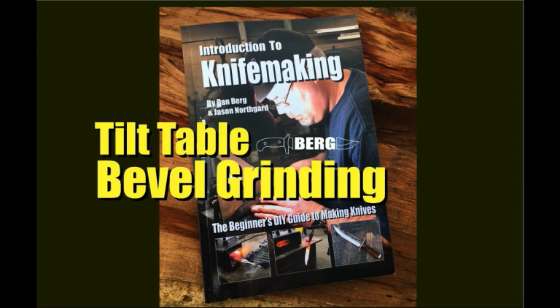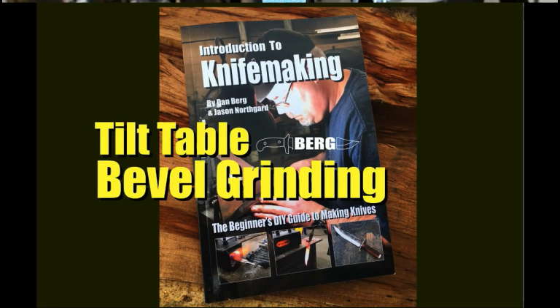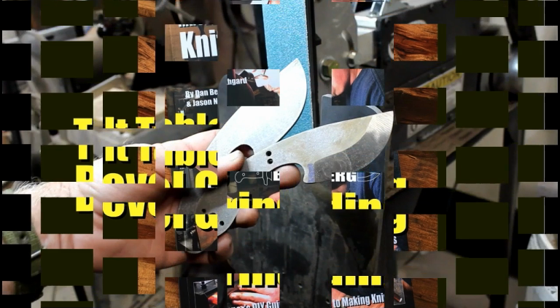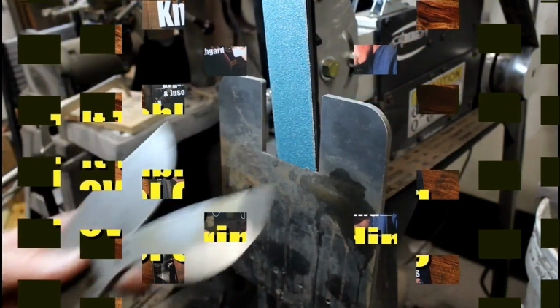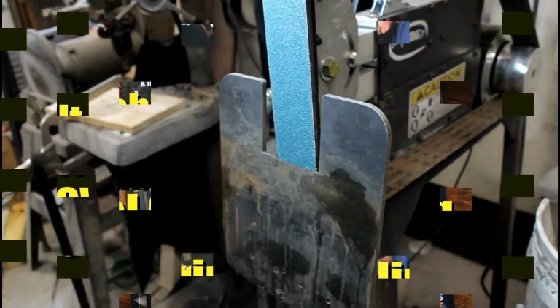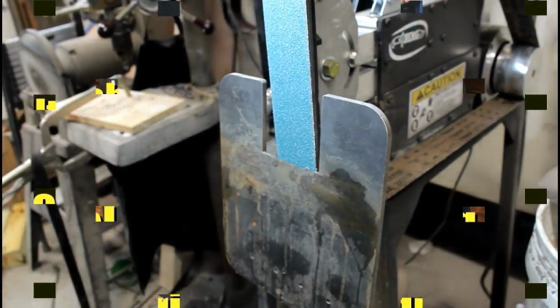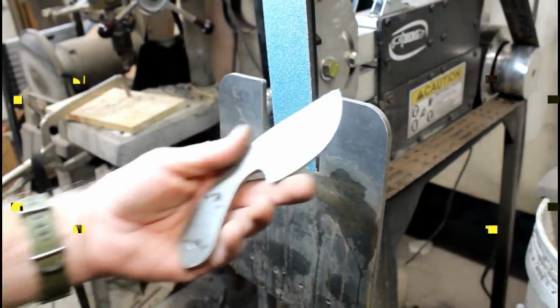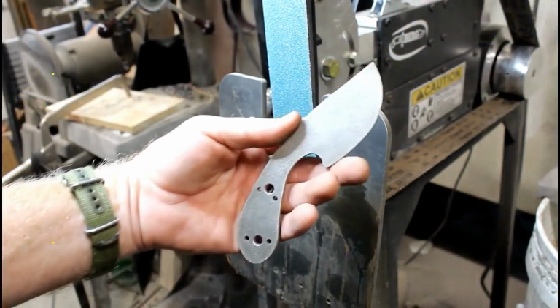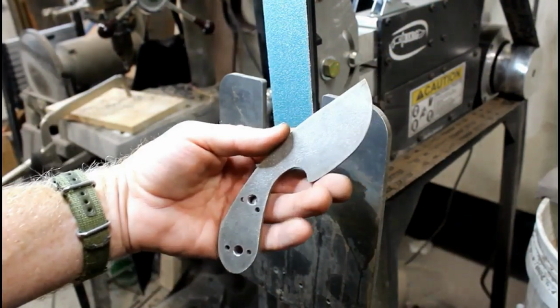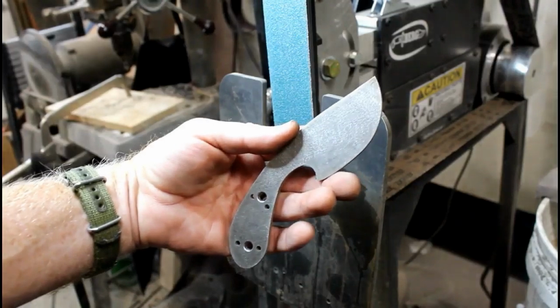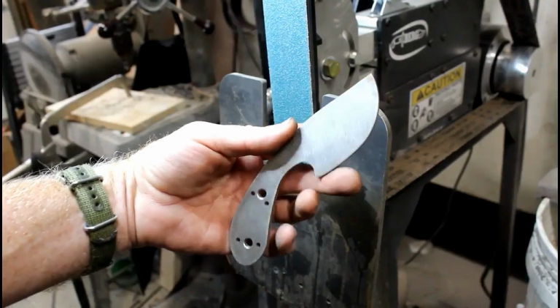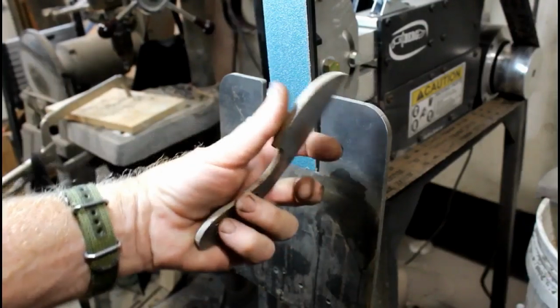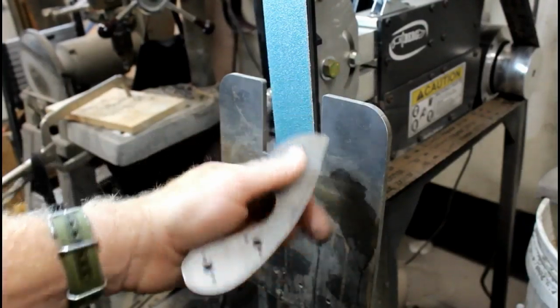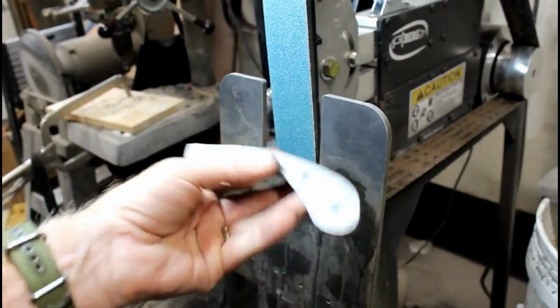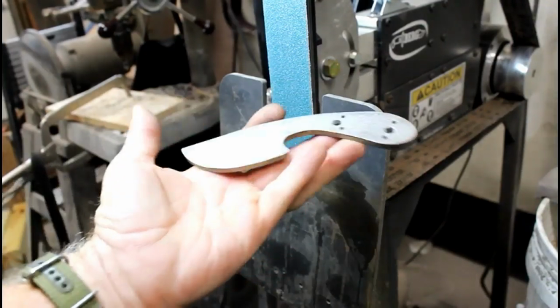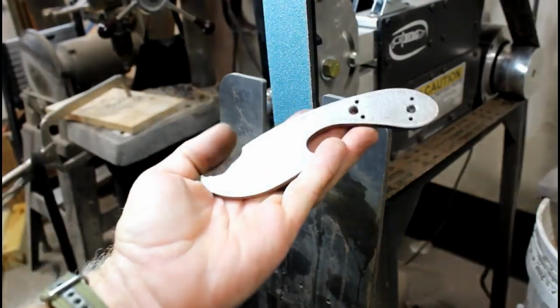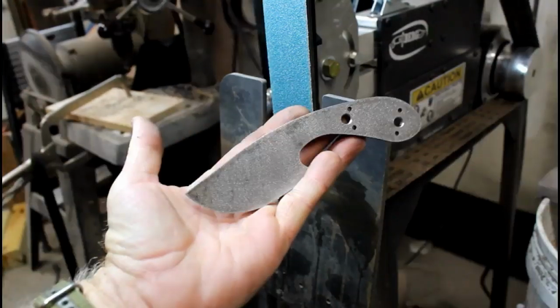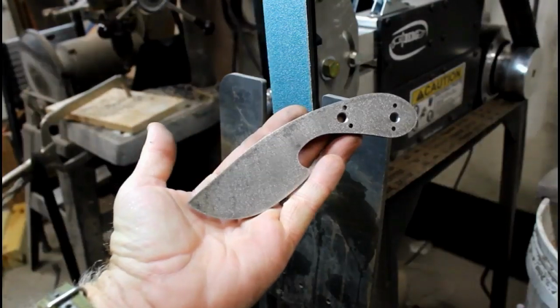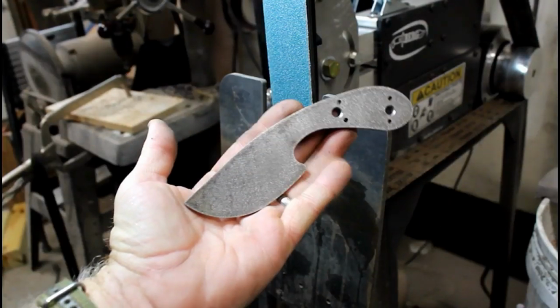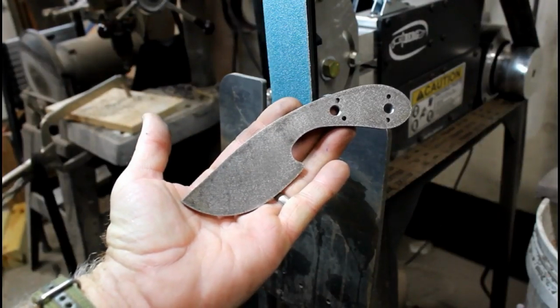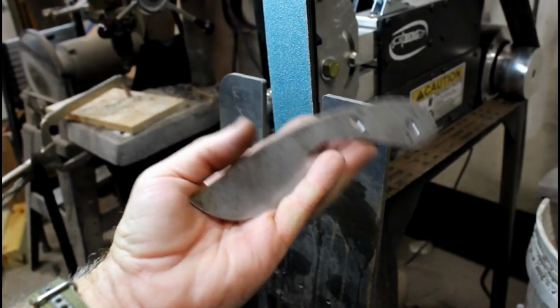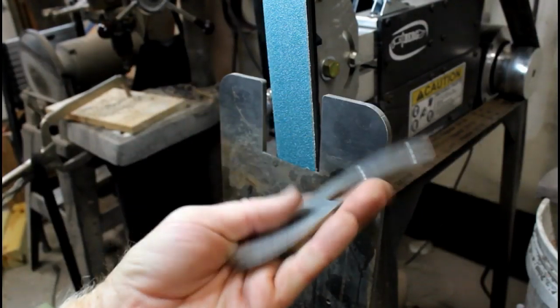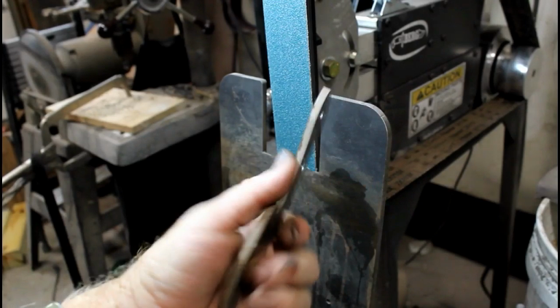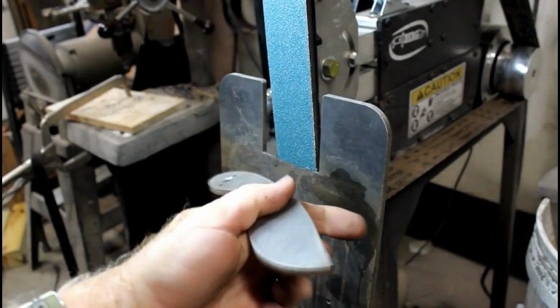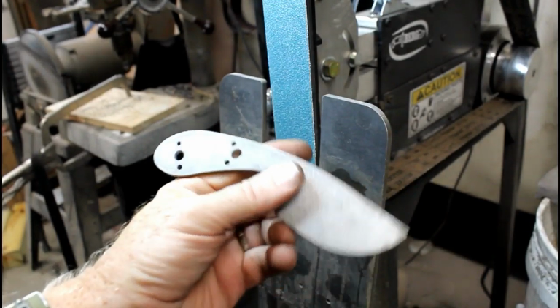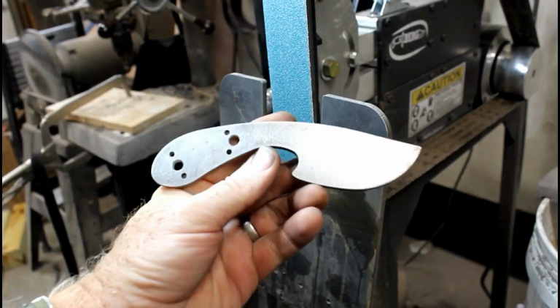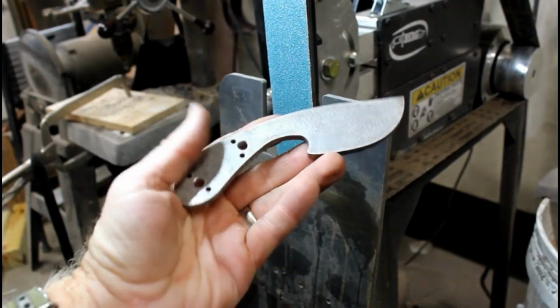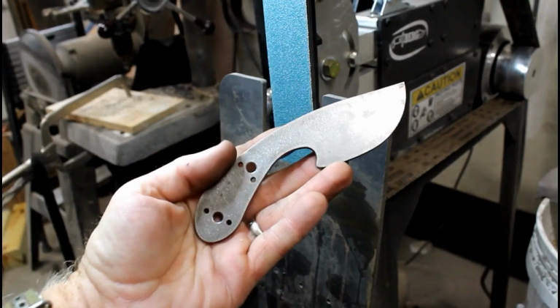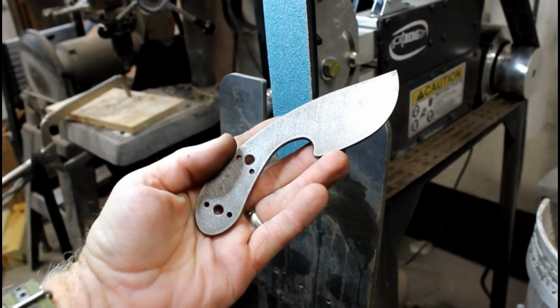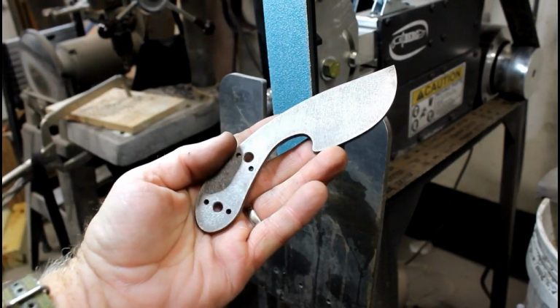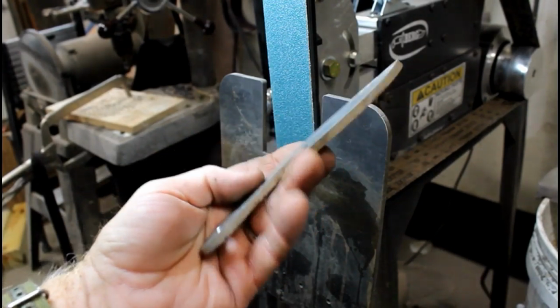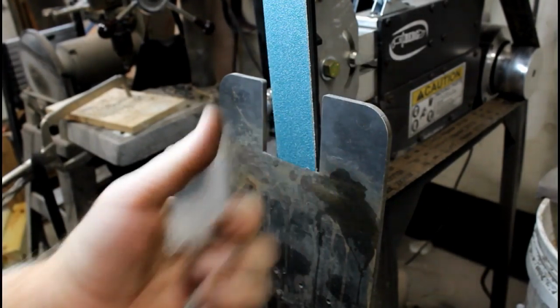Welcome to DIY Easy Crafts and Bergknifemaking.com. Today we're going to take a look at just creating rough bevel grinds using a tilt table bevel jig.